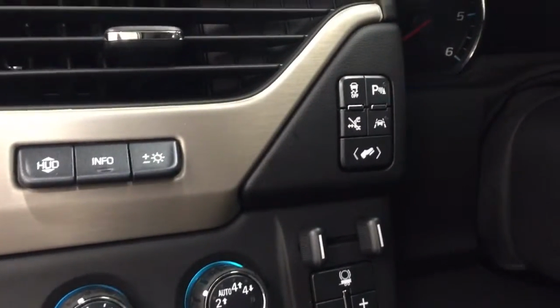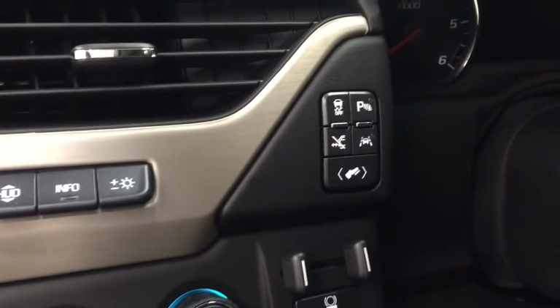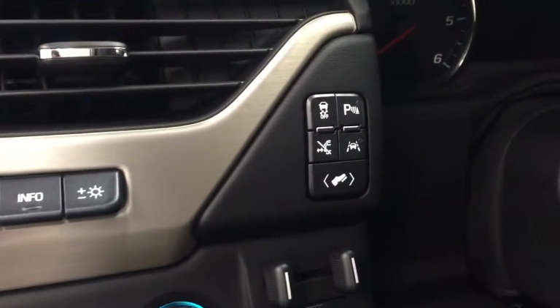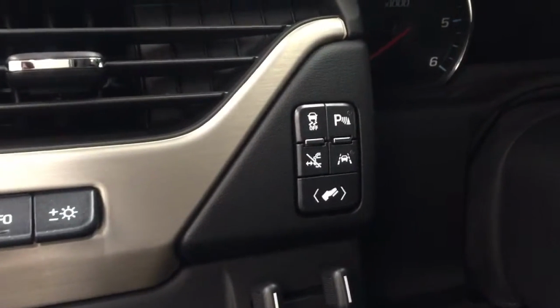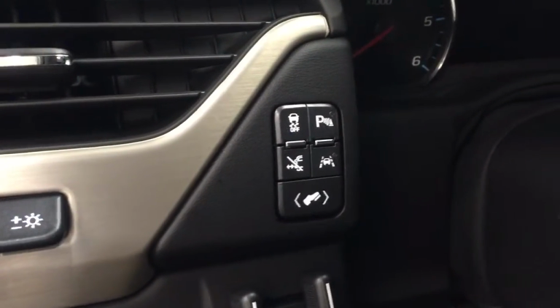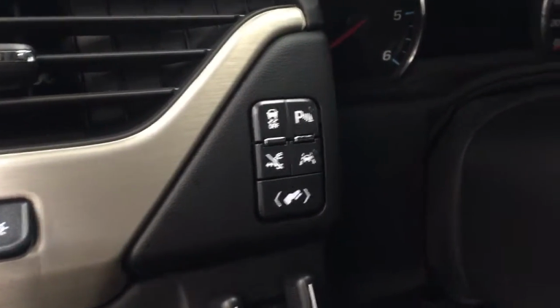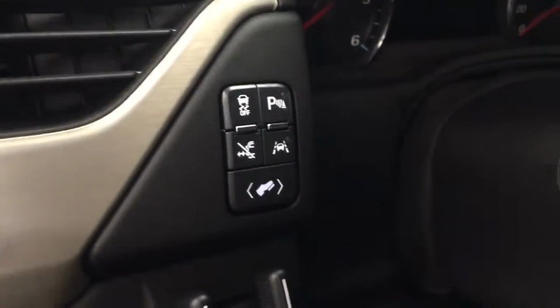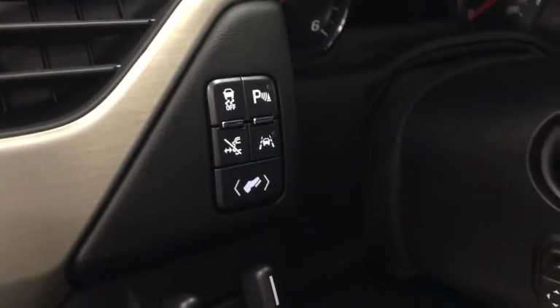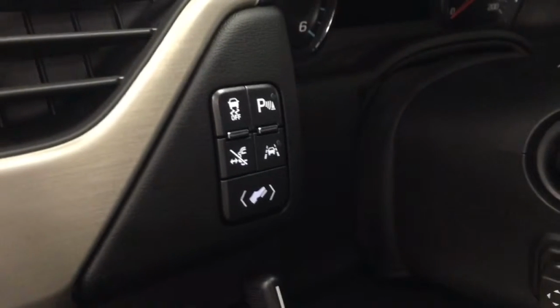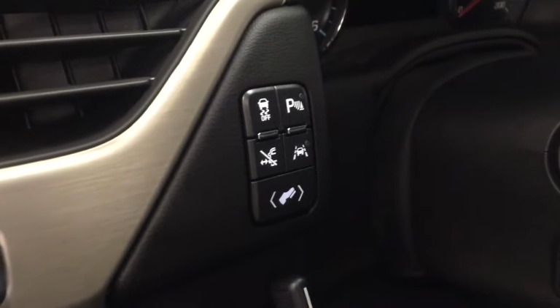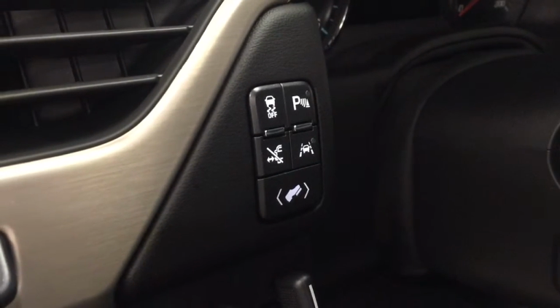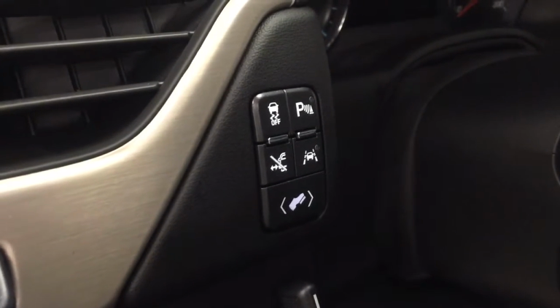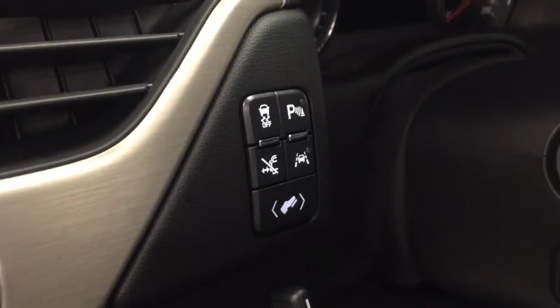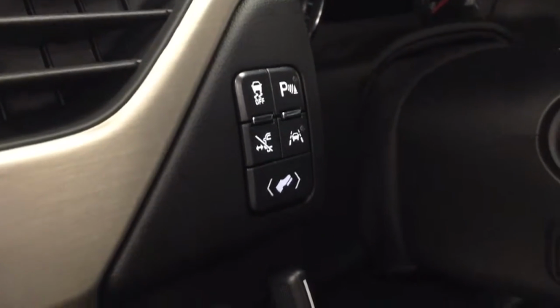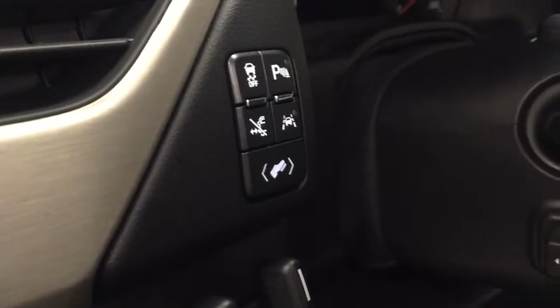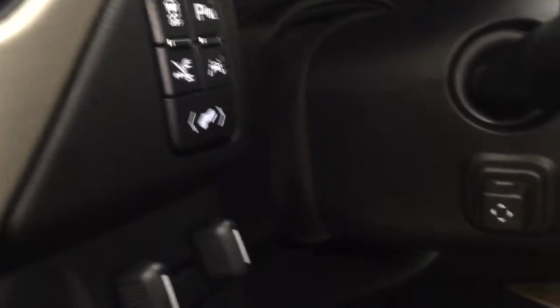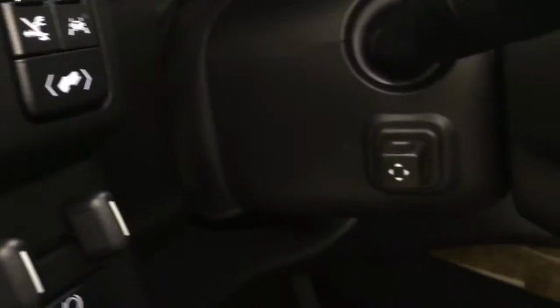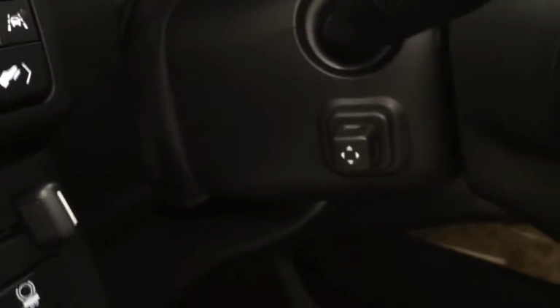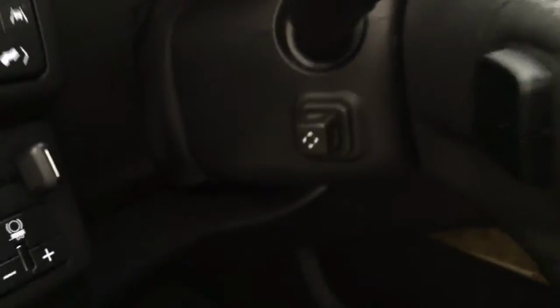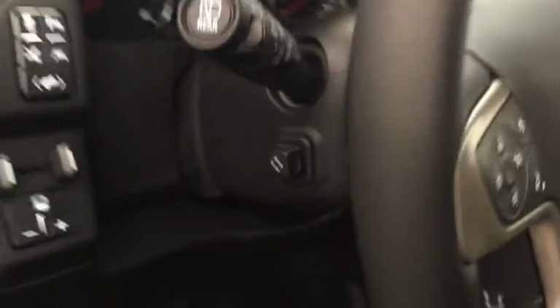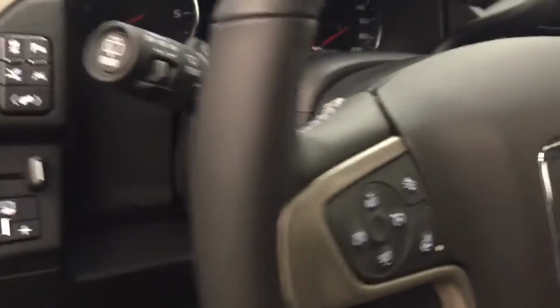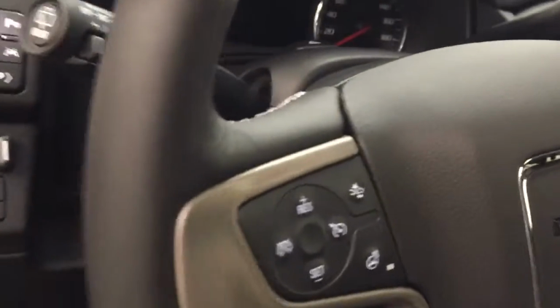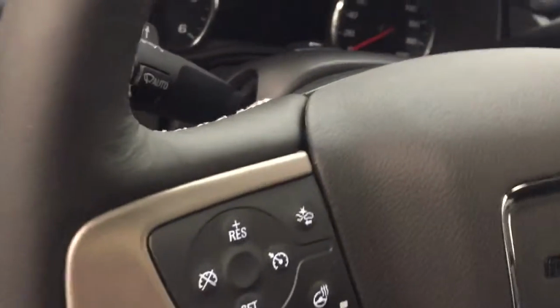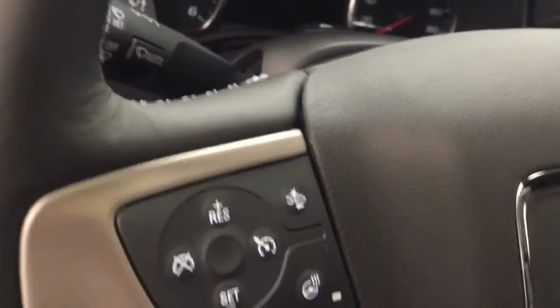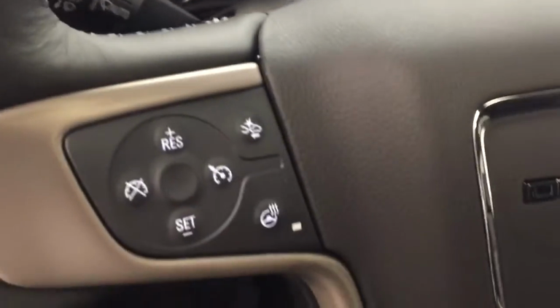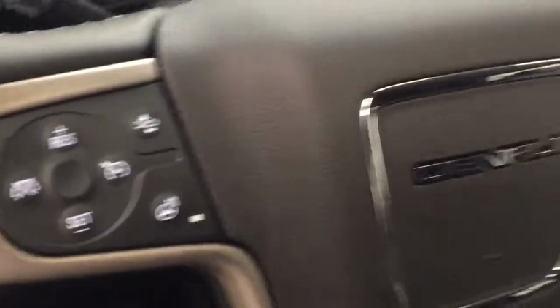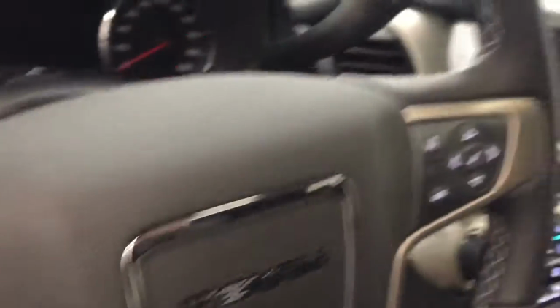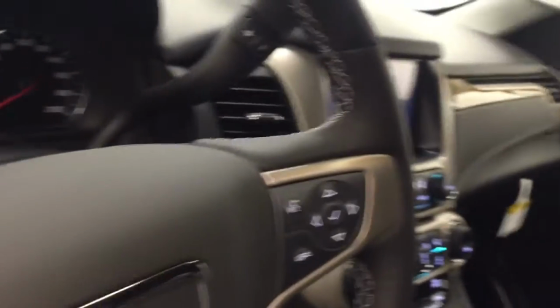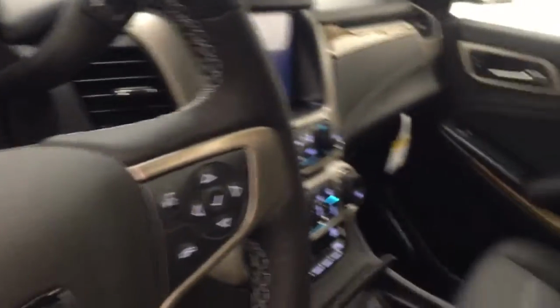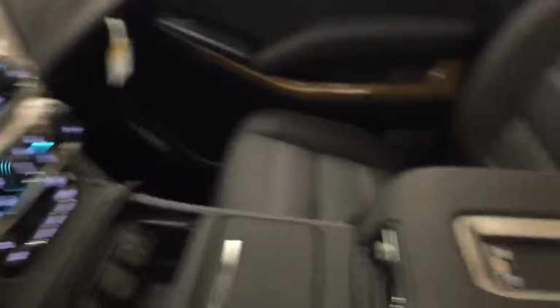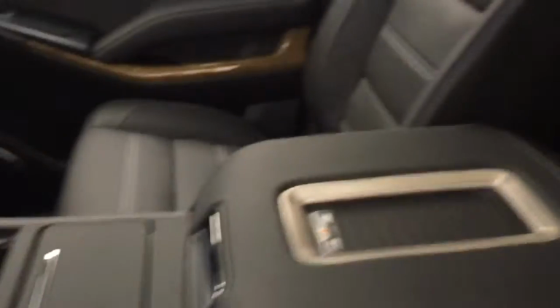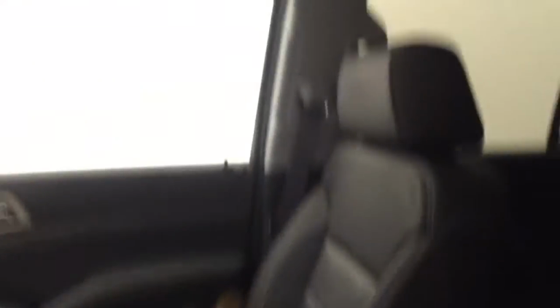Traction control, parking assist controls, retractable running board controls, lane departure warning, power adjustable foot pedals, power tilt and telescopic steering wheel, cruise control, forward collision detection and heated steering wheel, hands-free communication audio controls, and wireless charging pad.